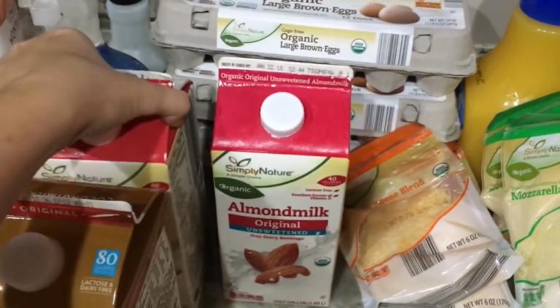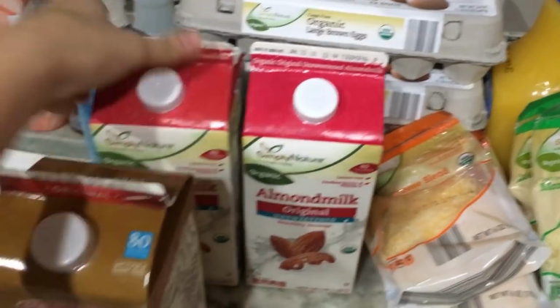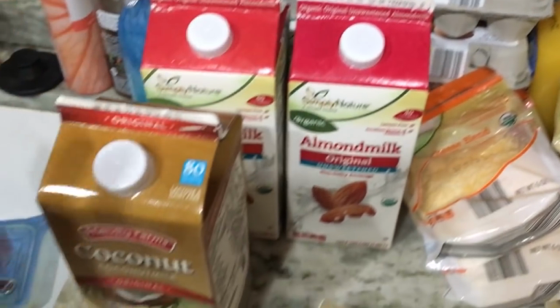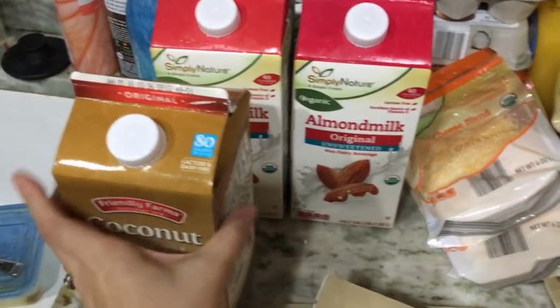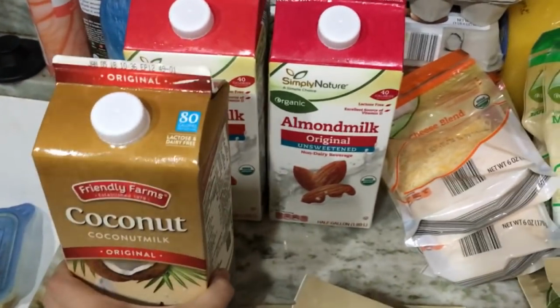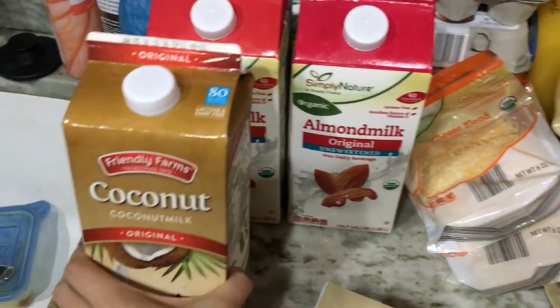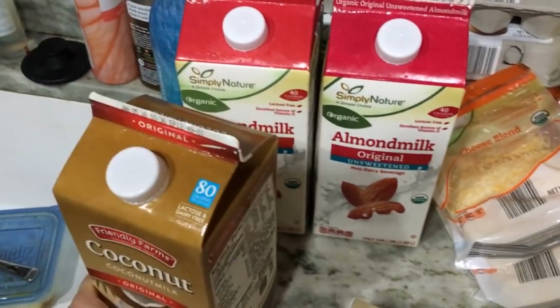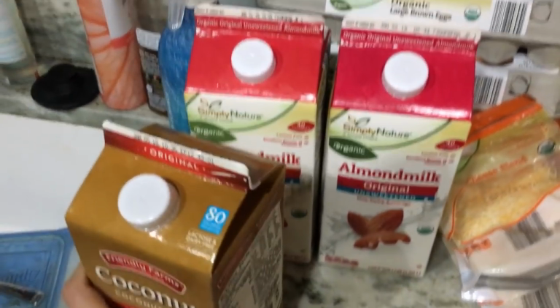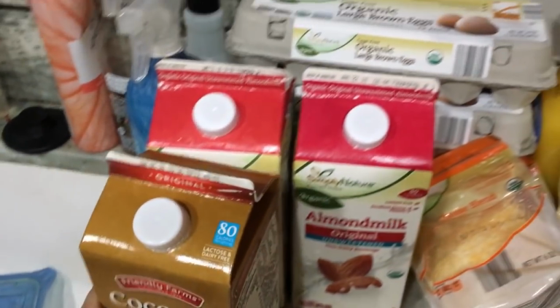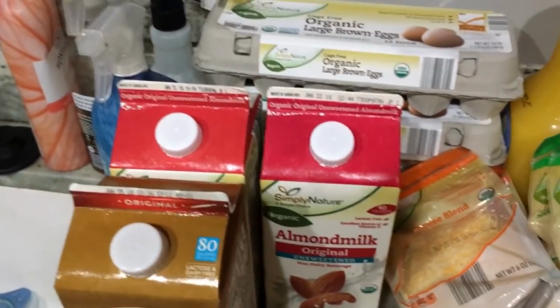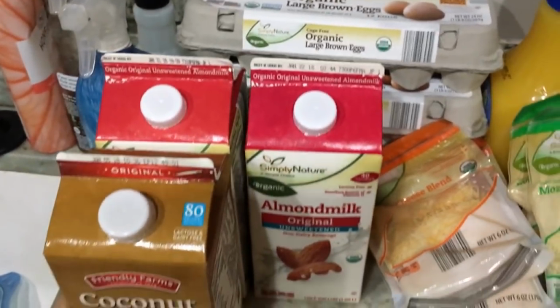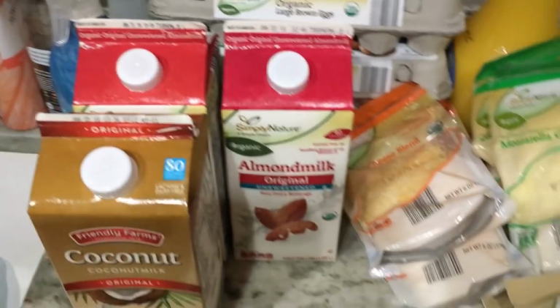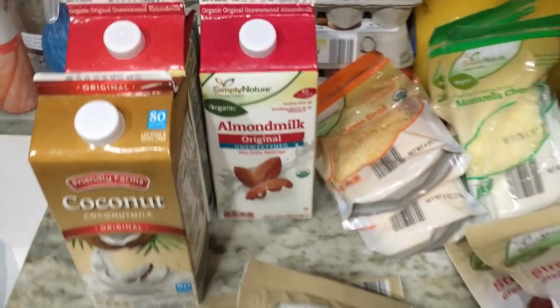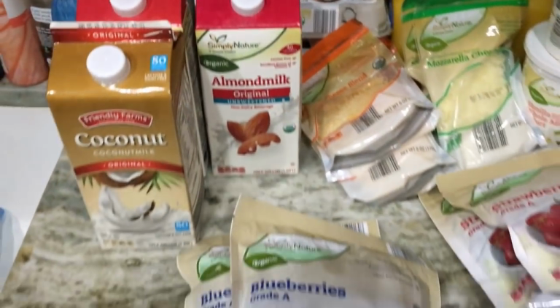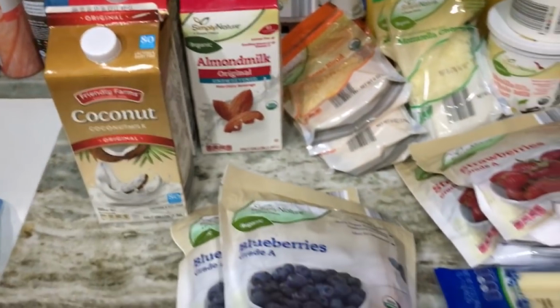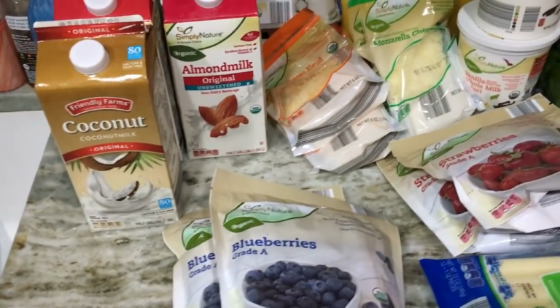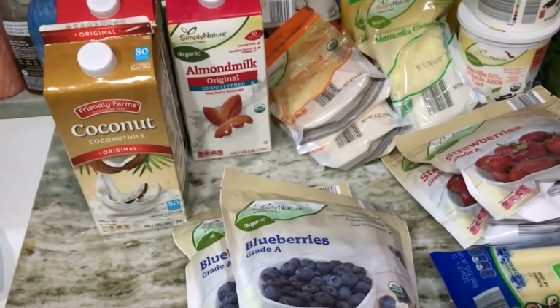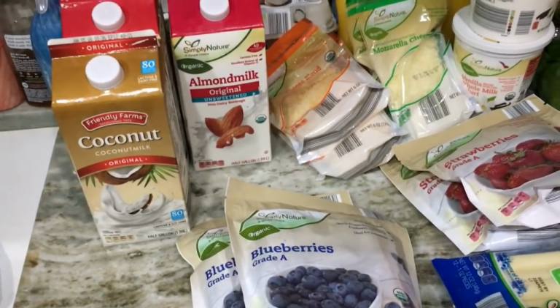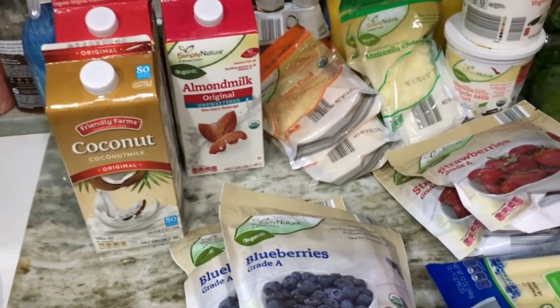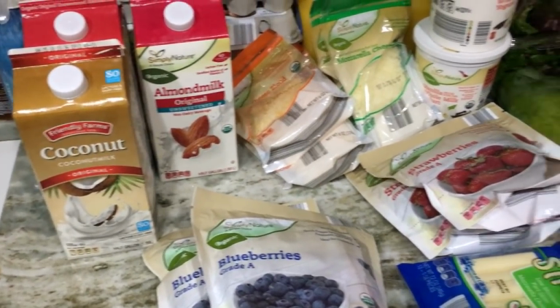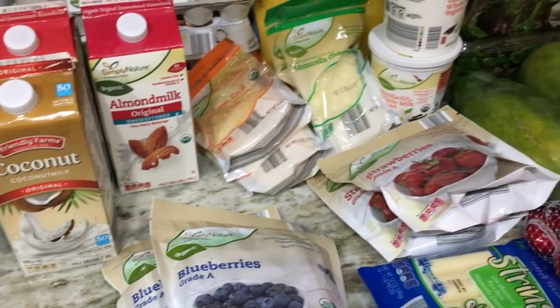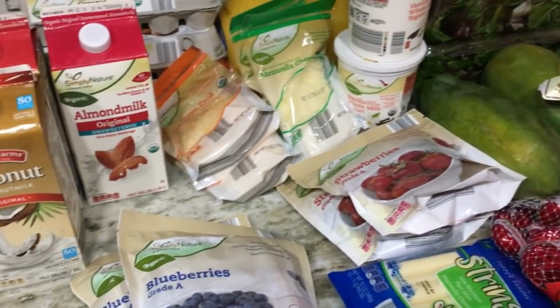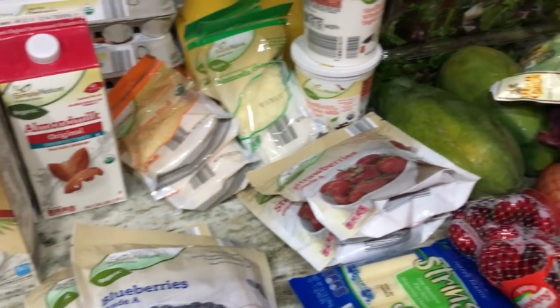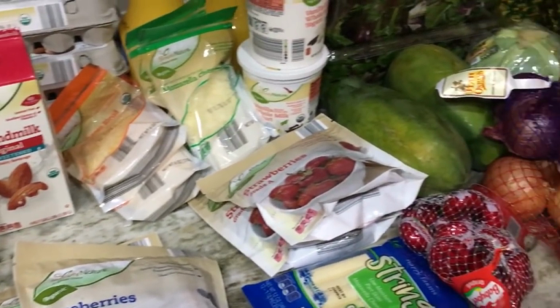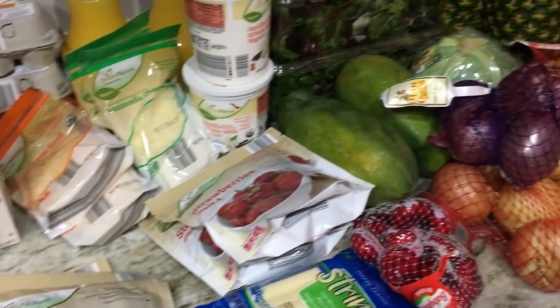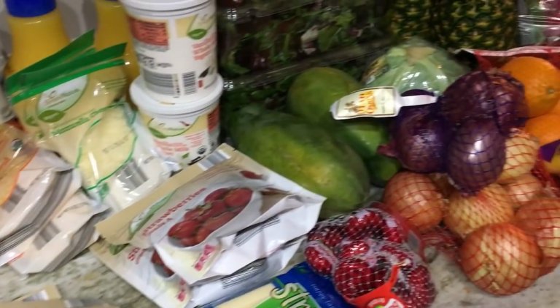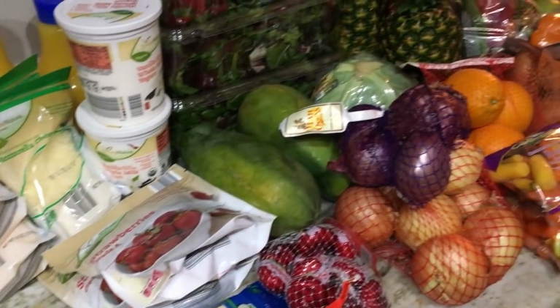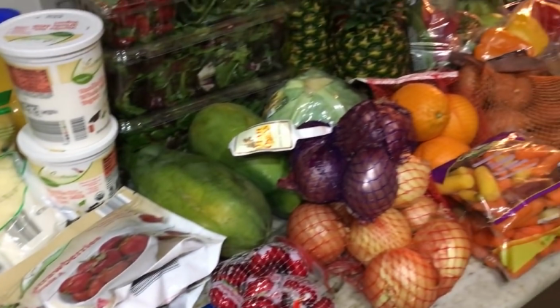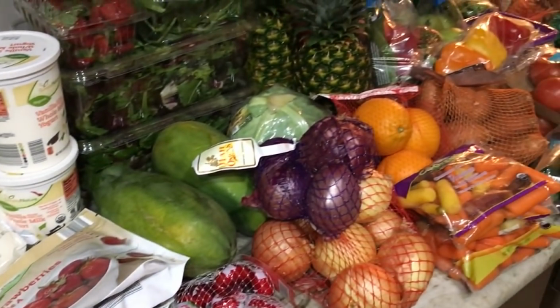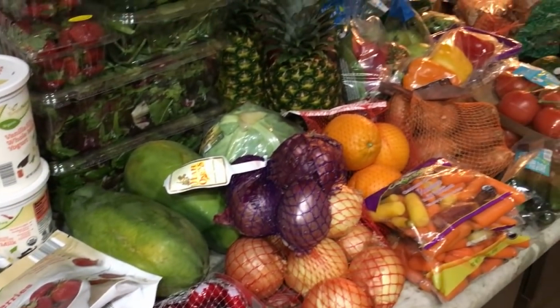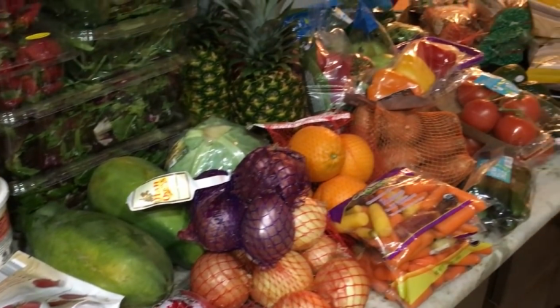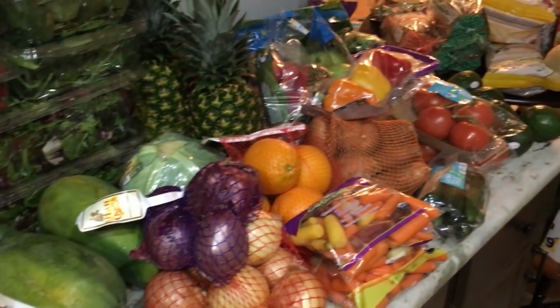I've got two cartons of organic almond milk and one conventional coconut milk that I need for a recipe. I think that's everything — this is for two weeks' worth of meals.